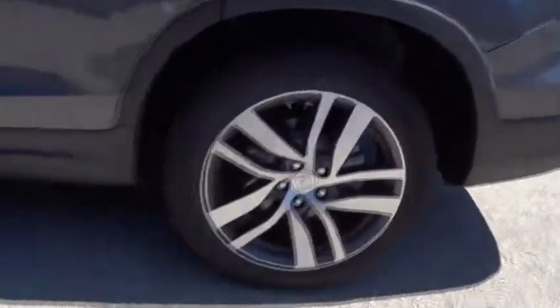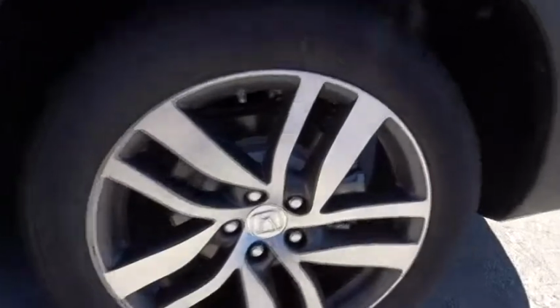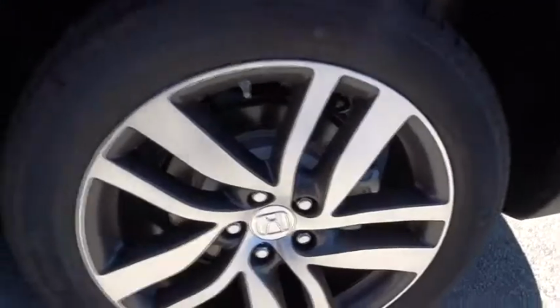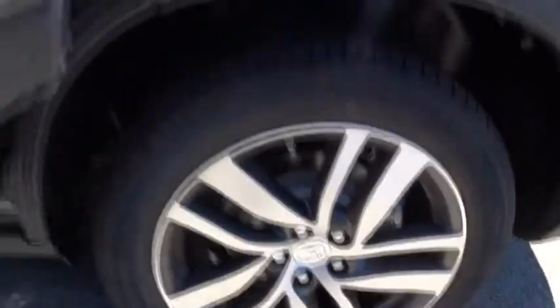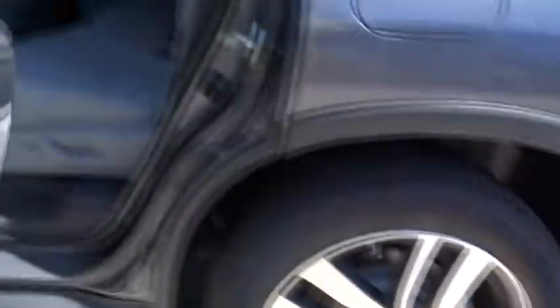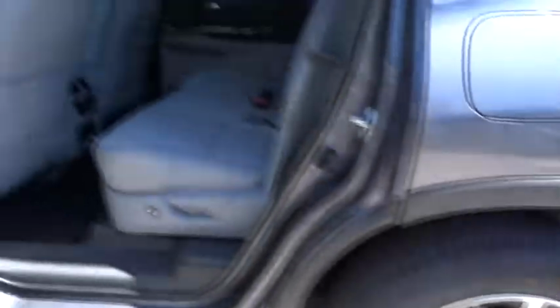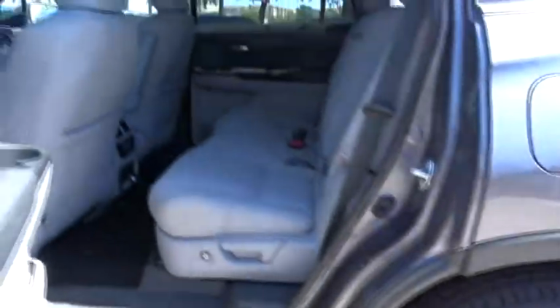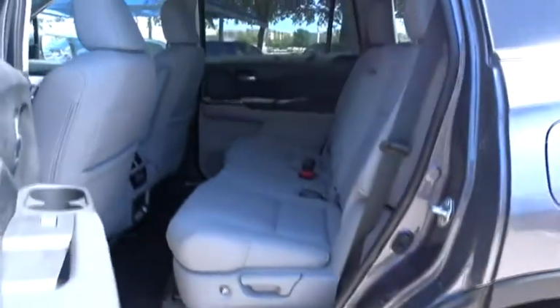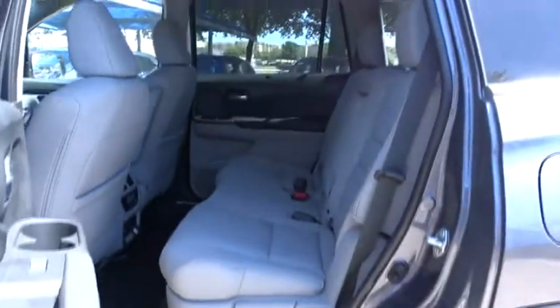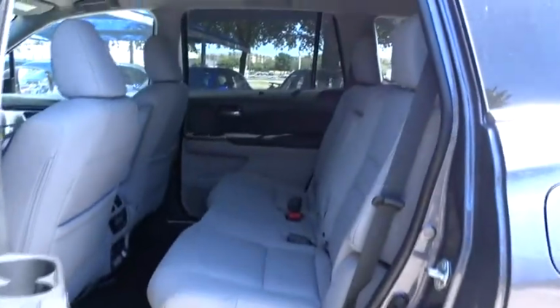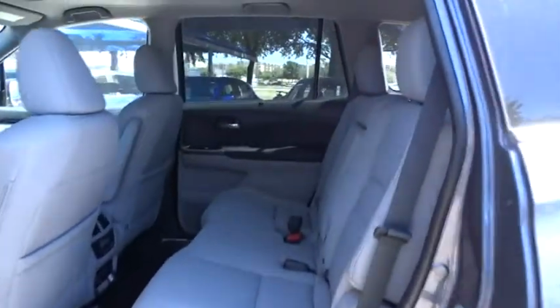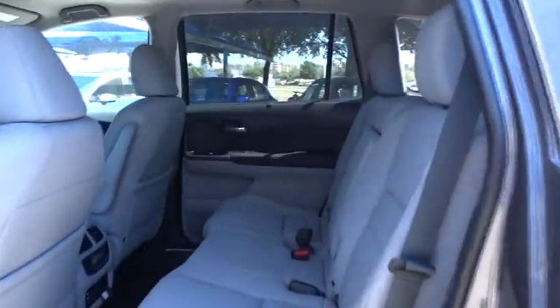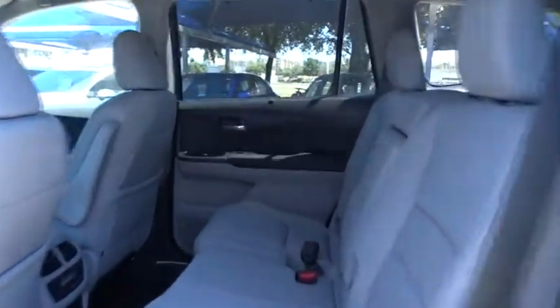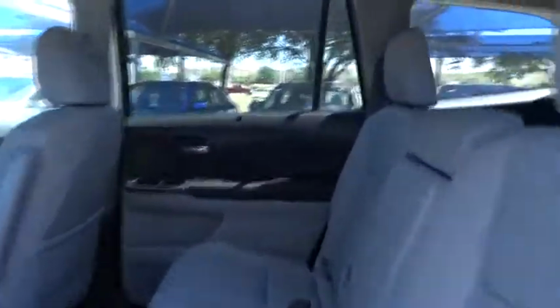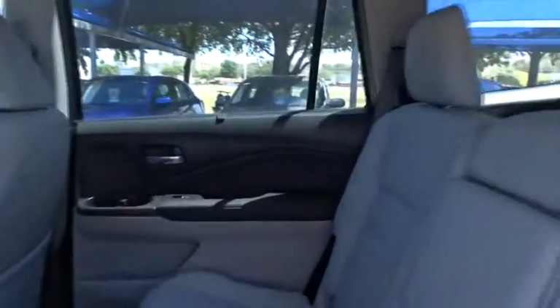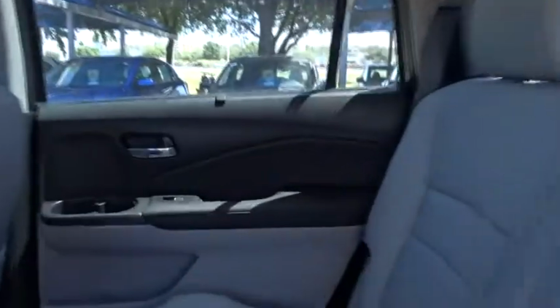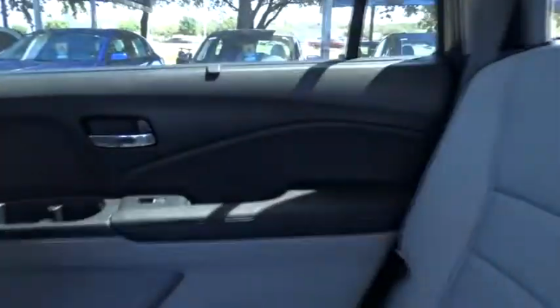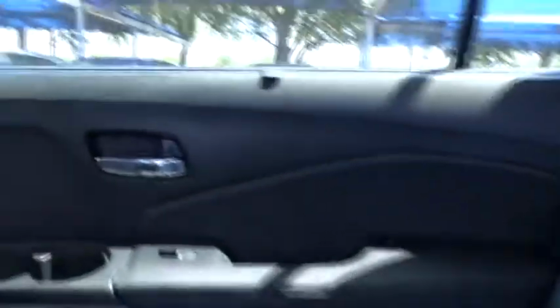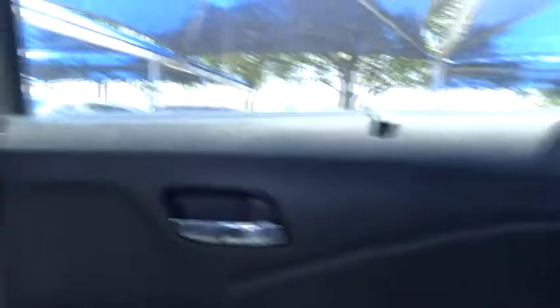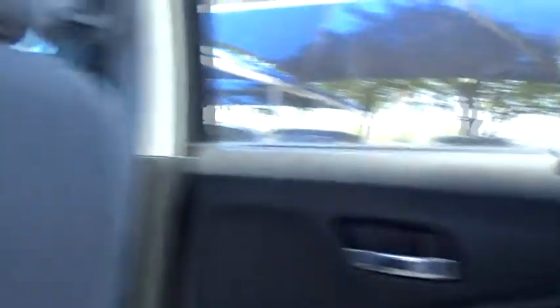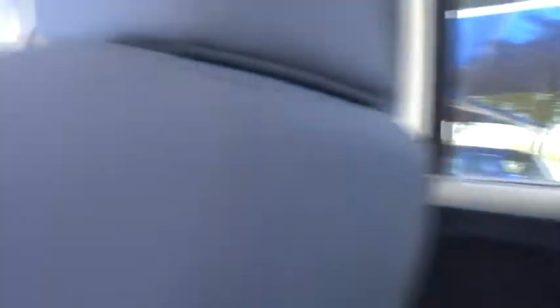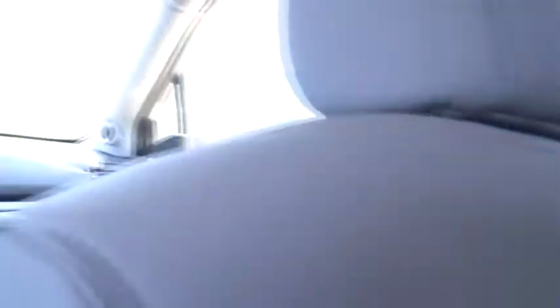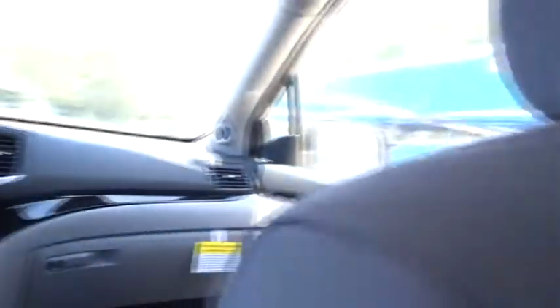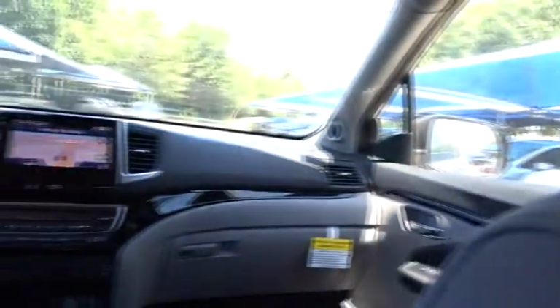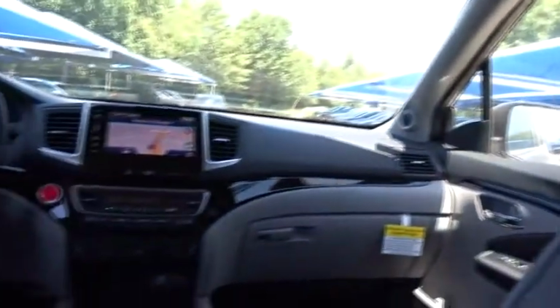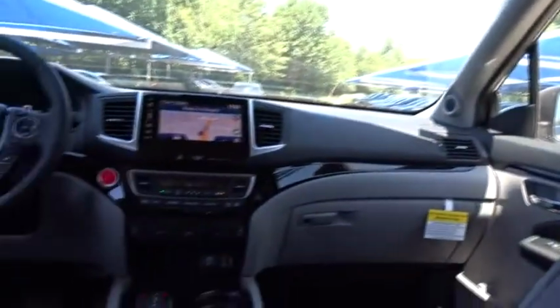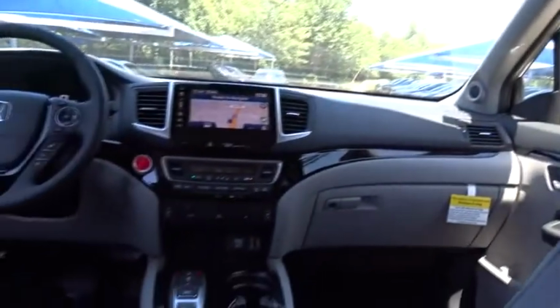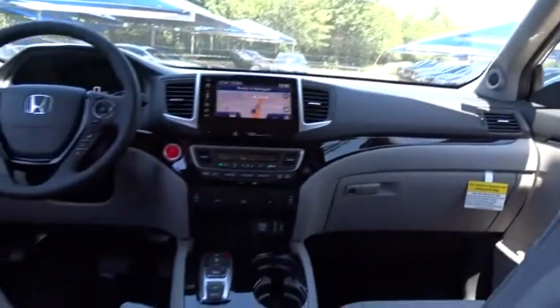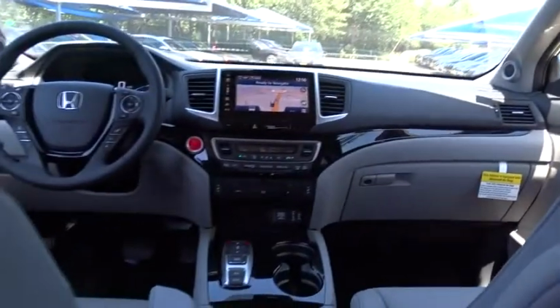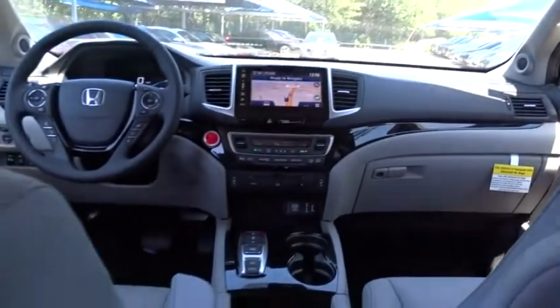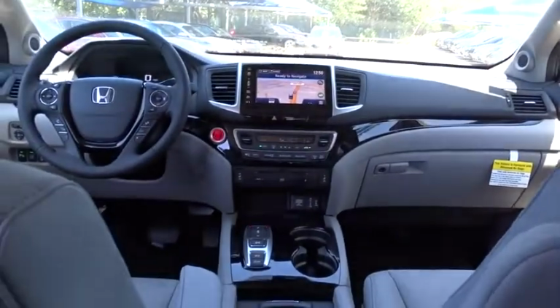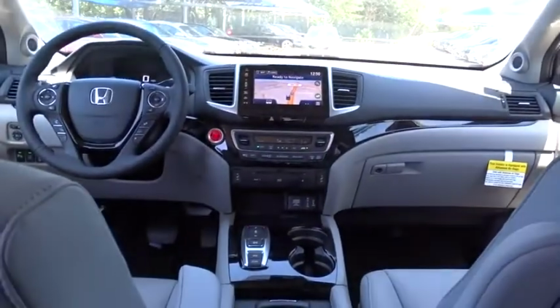Backup camera, anti-lock braking system, all-wheel drive, keyless entry, lane departure warning, steering wheel audio controls, leather wrapped steering wheel, Bluetooth.